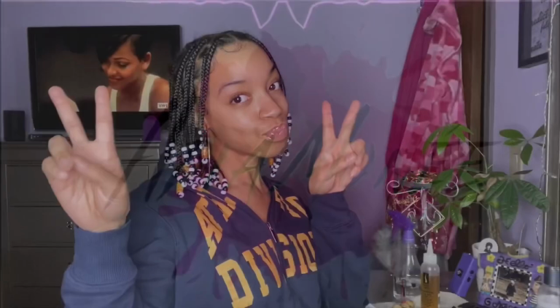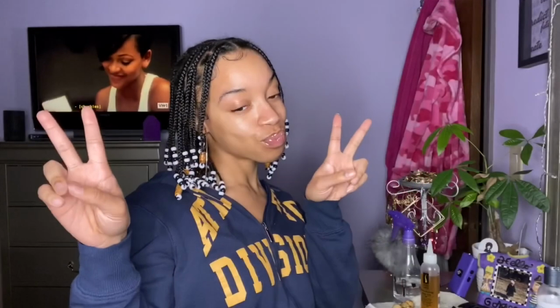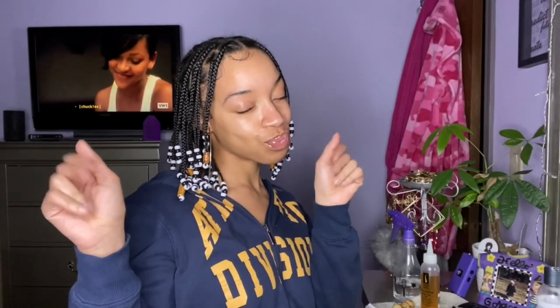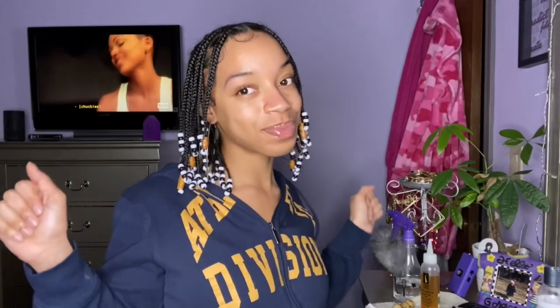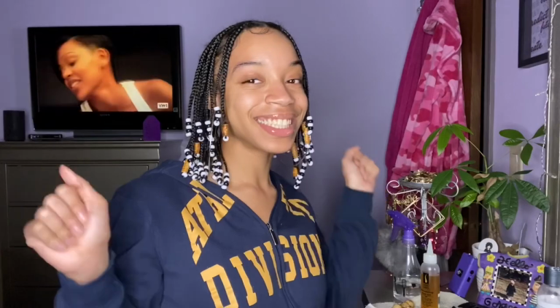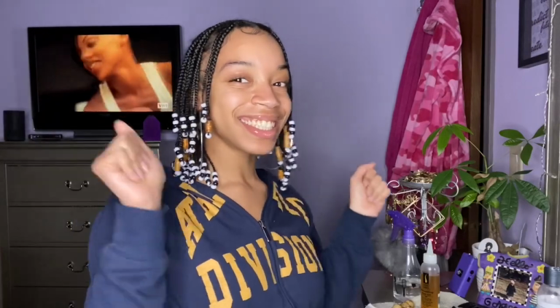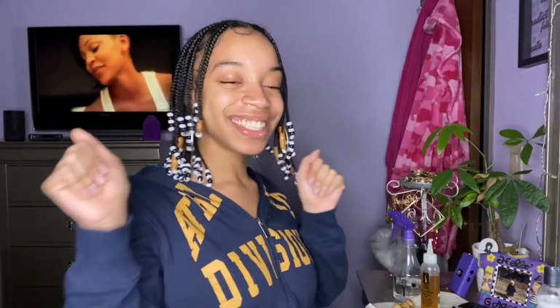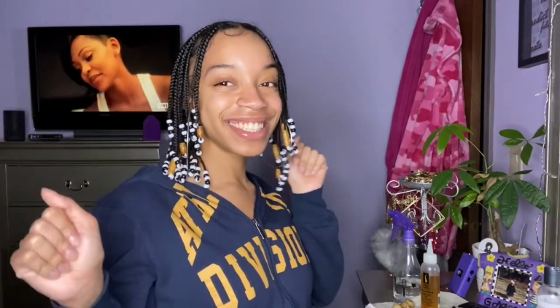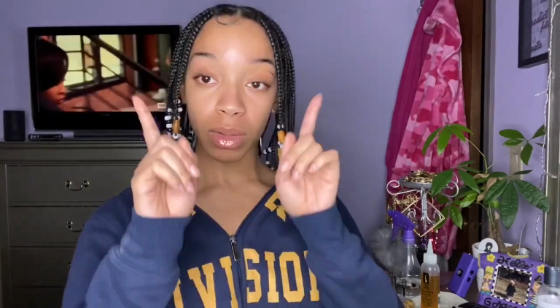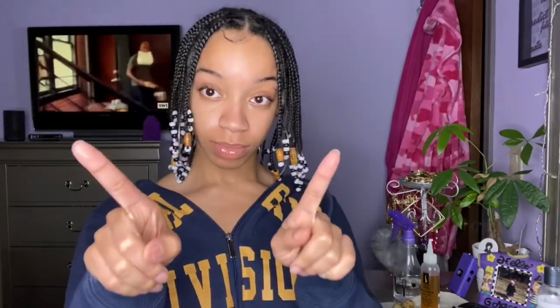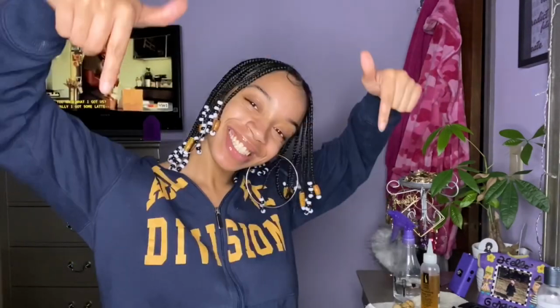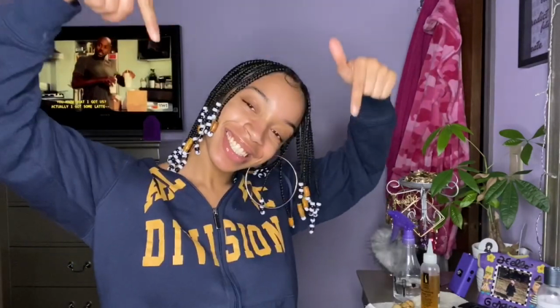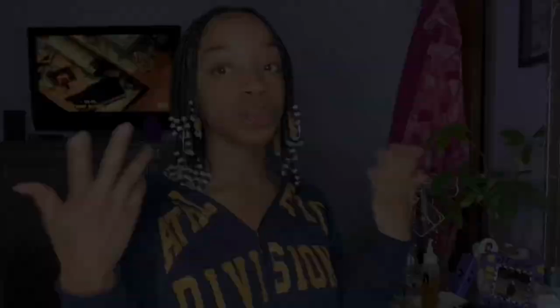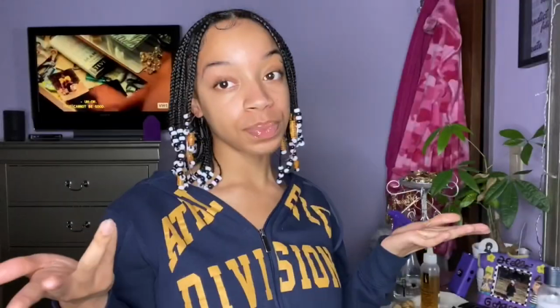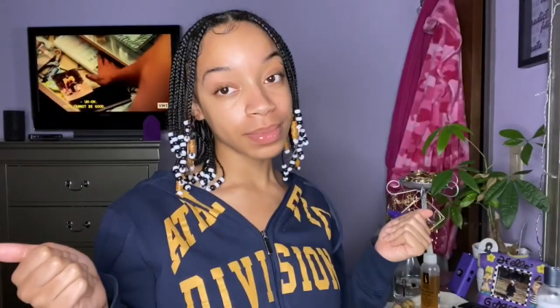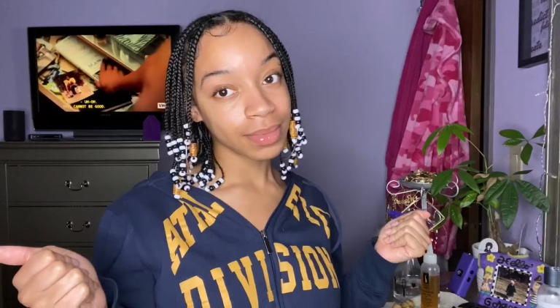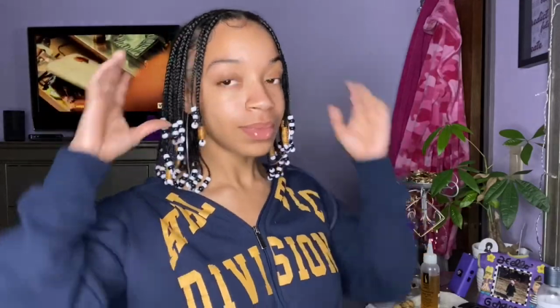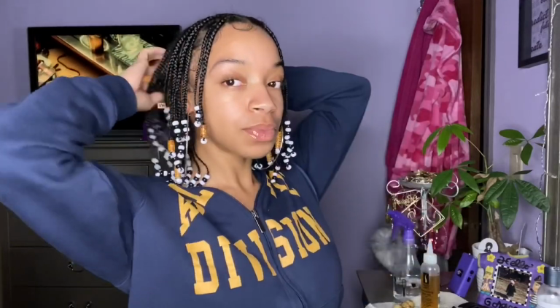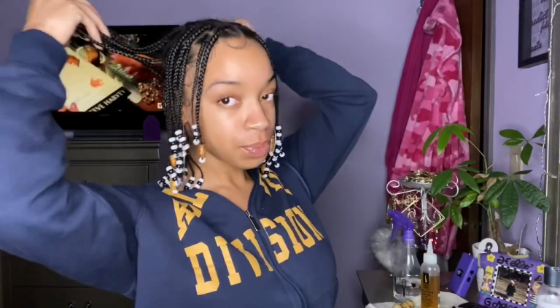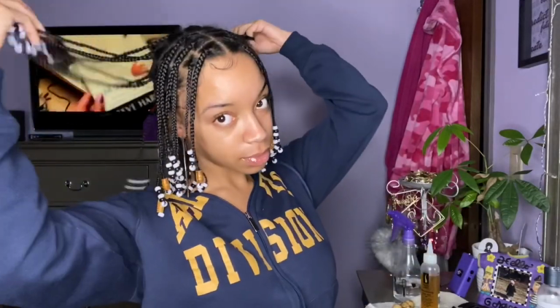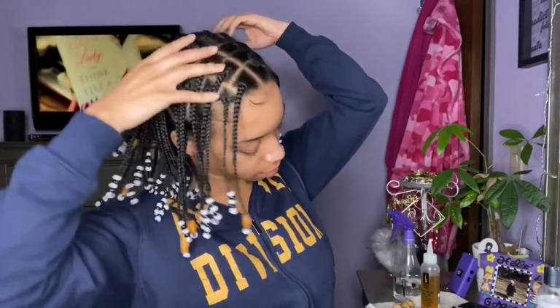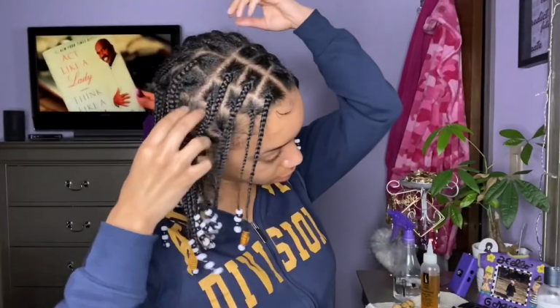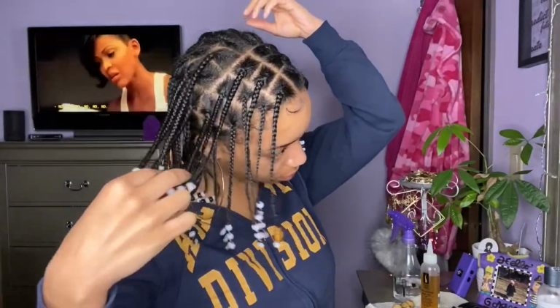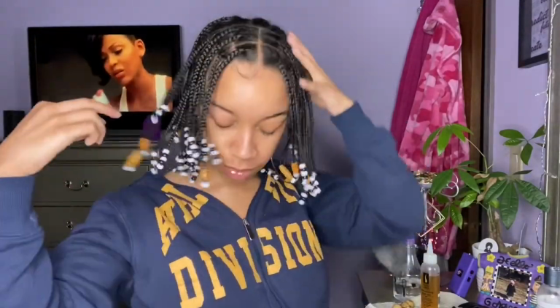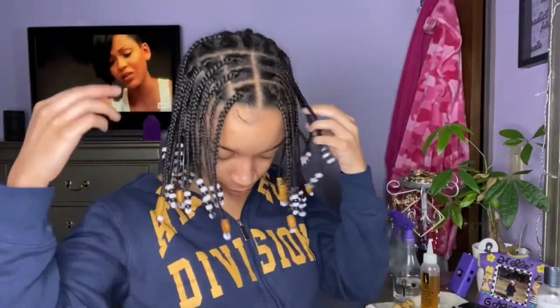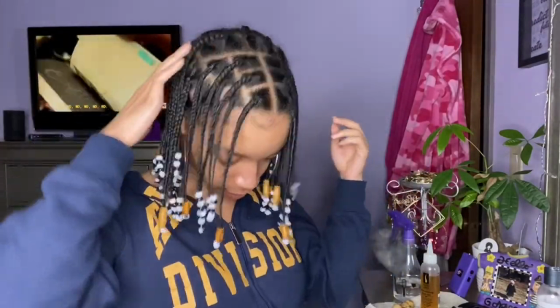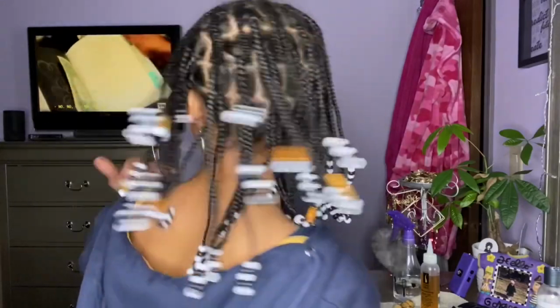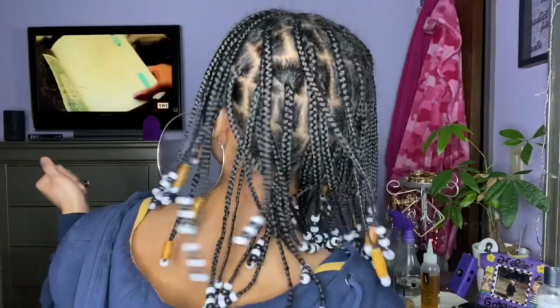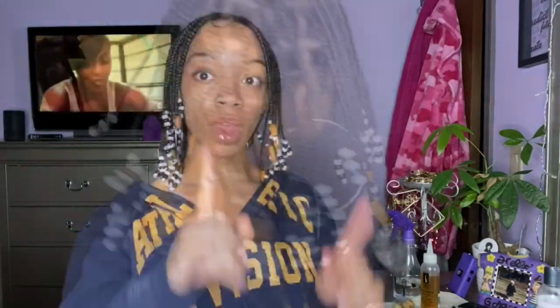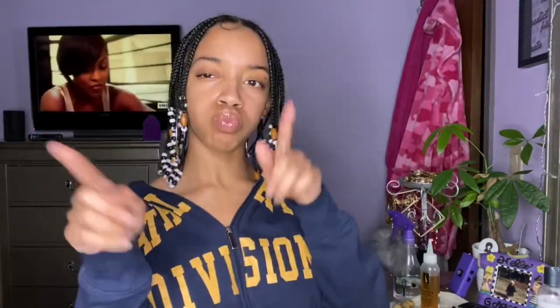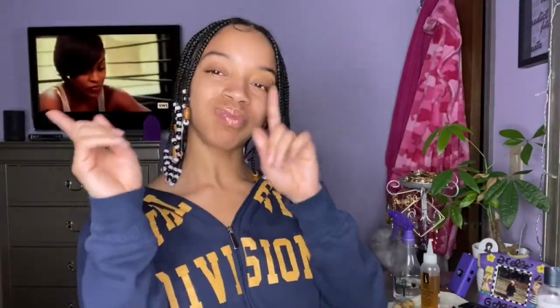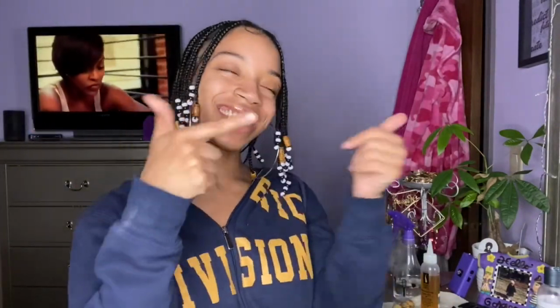Hey, it's Adia Monet and welcome back to my YouTube channel. If you're new to my channel, subscribe below. Today I'm here with a mini box braids tutorial, so if you want to know how I achieved this look, keep watching. Now let's get into the video.